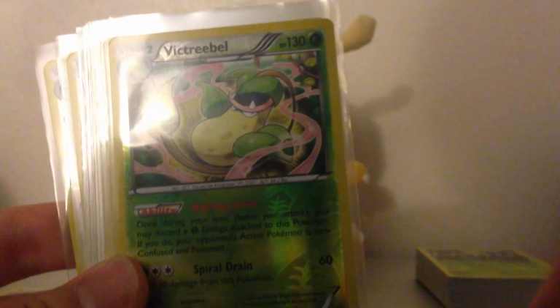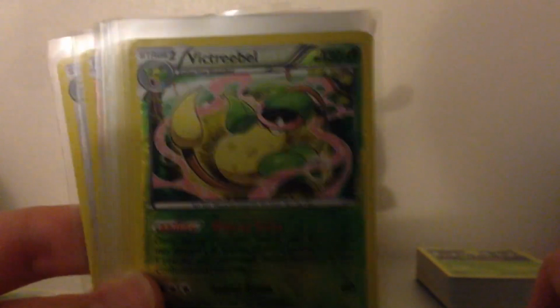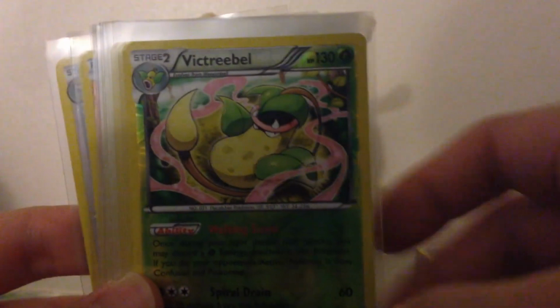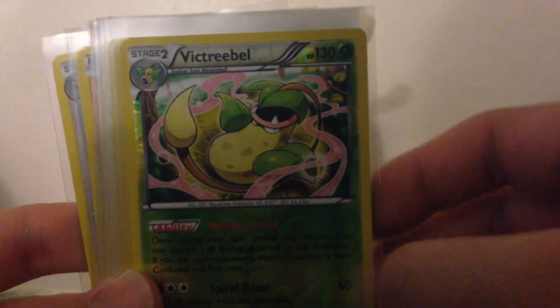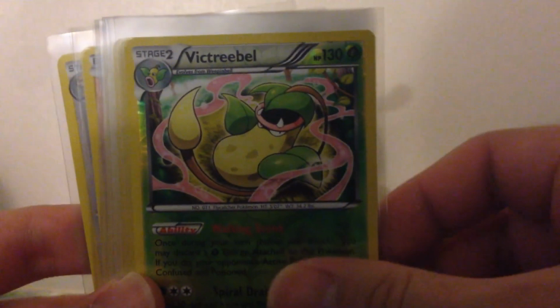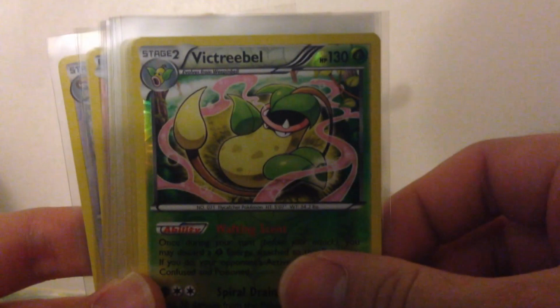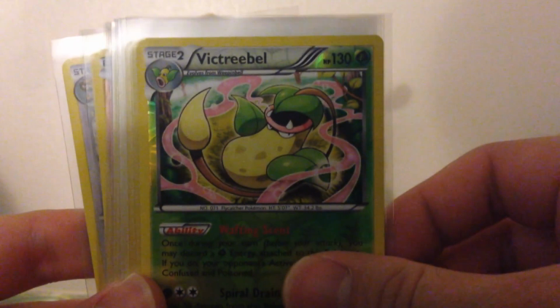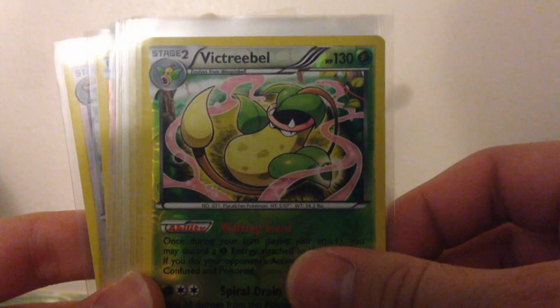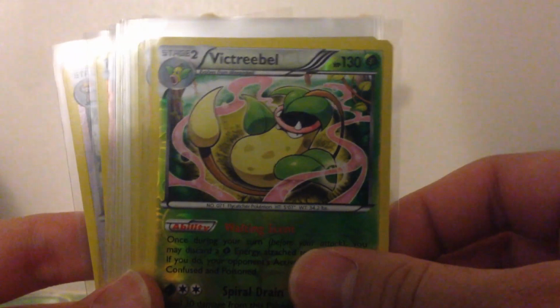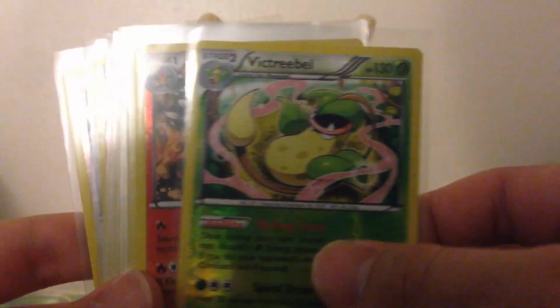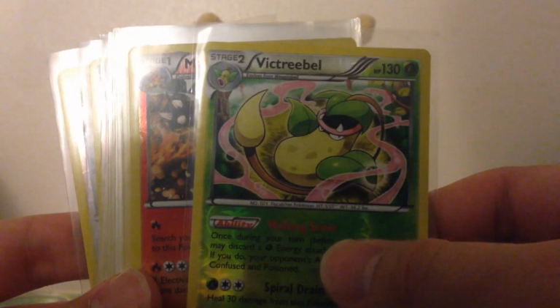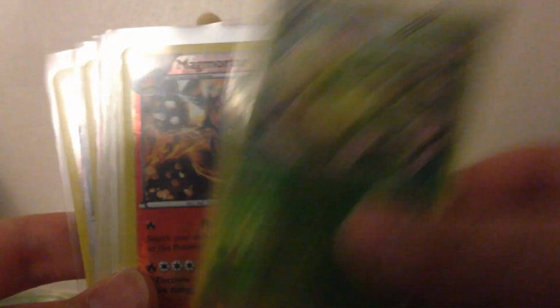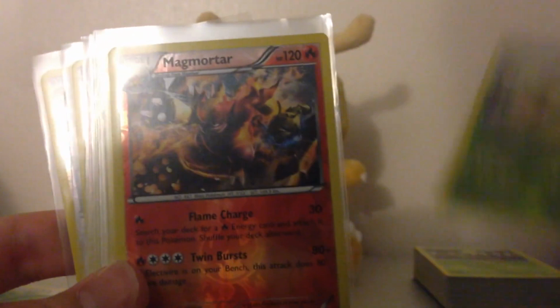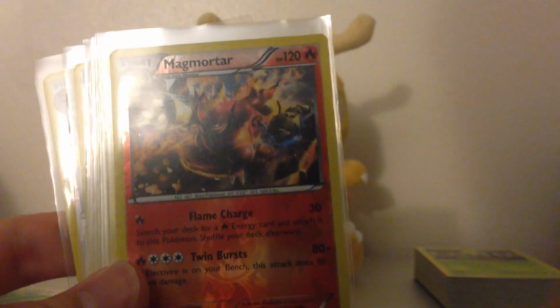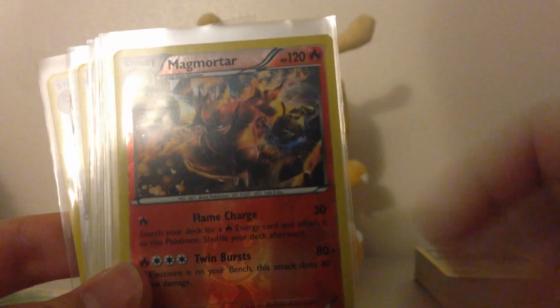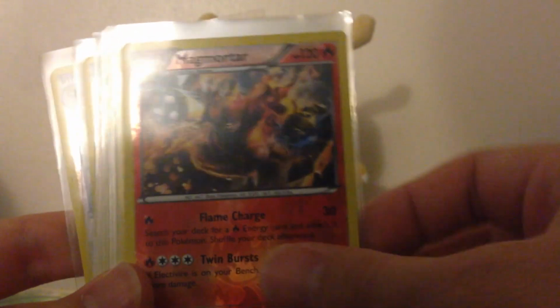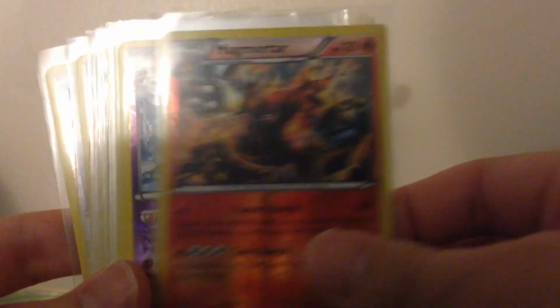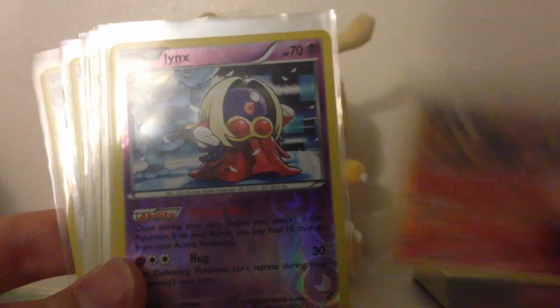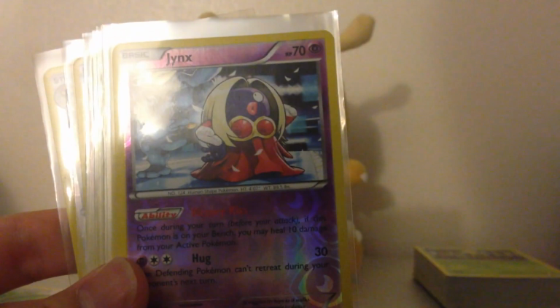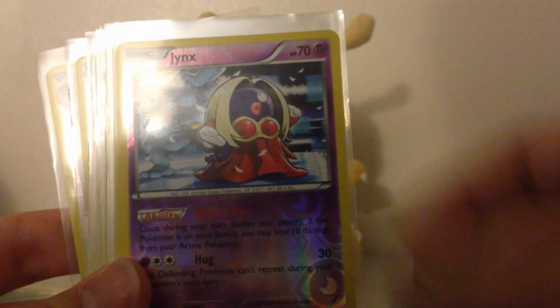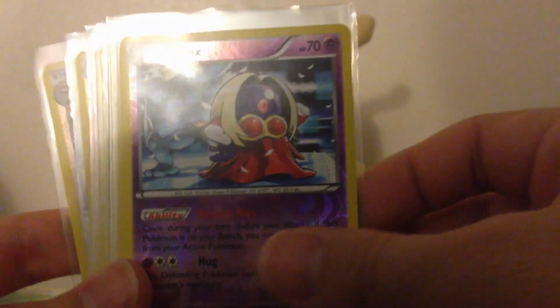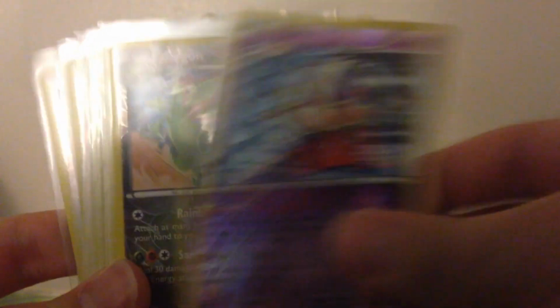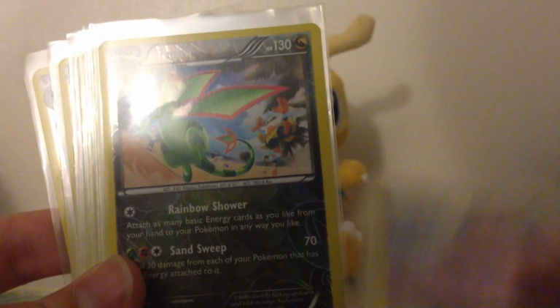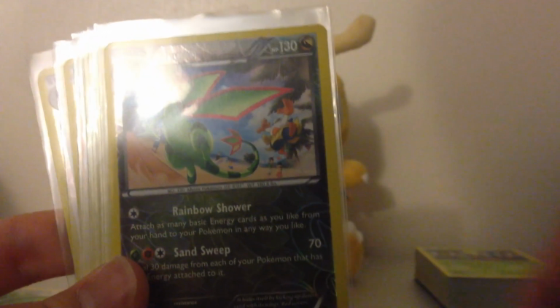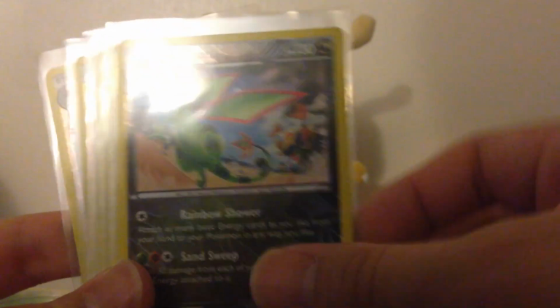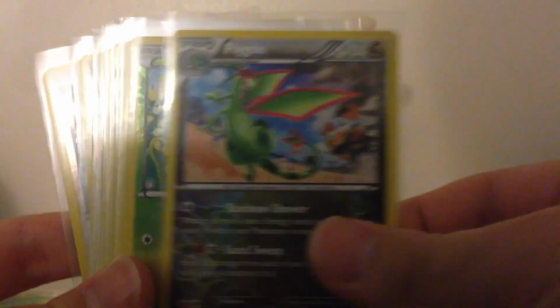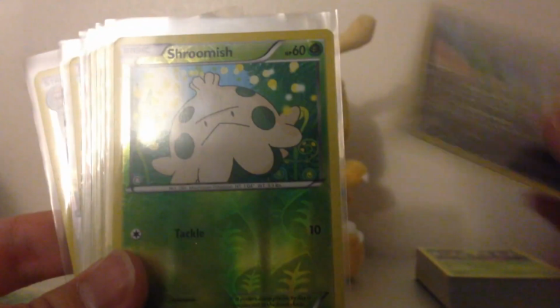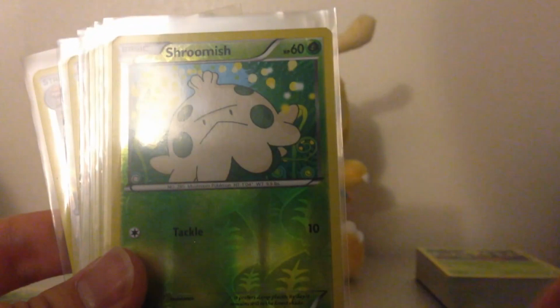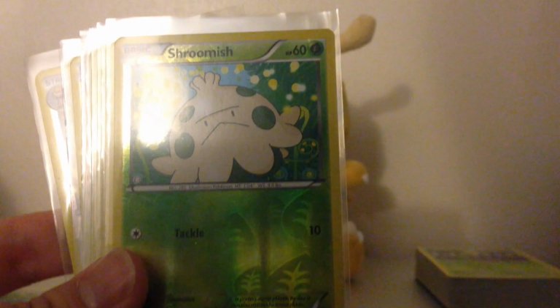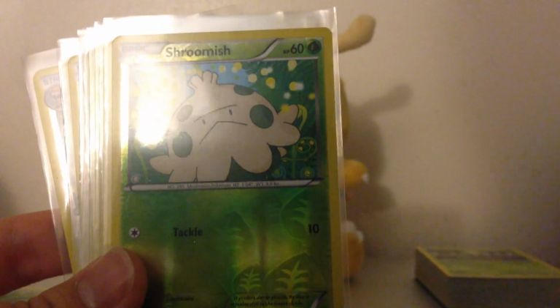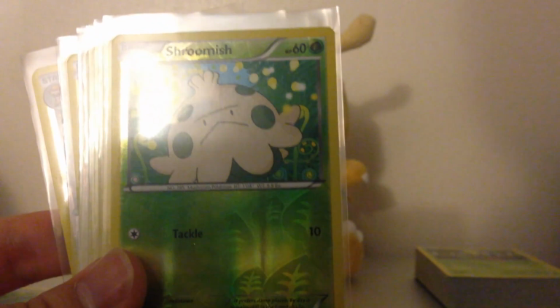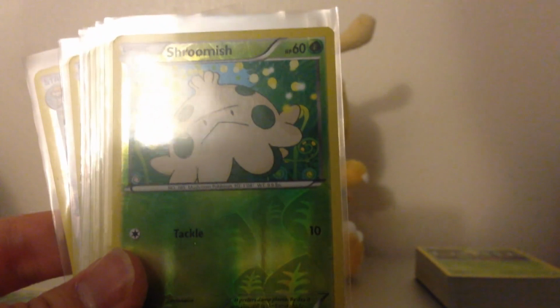I have them all in sleeves. The rare Reverse Holos are: Victory Bell, Magmortar, Jynx, and Flygon. Those are all rare.